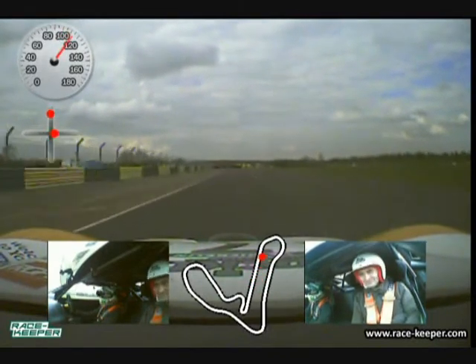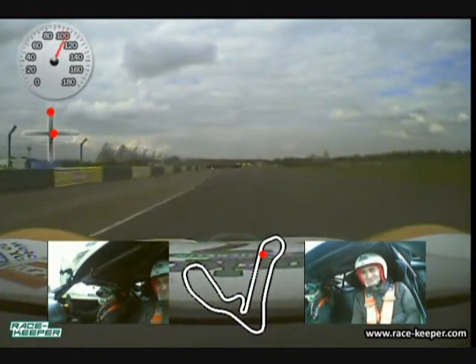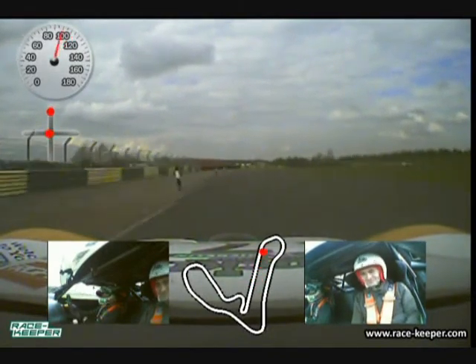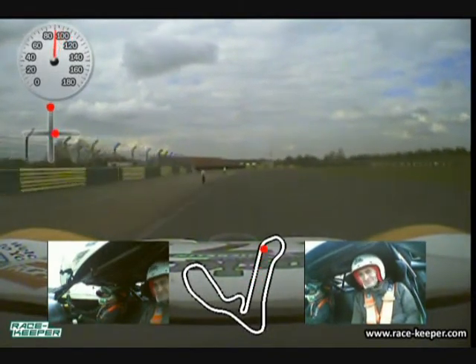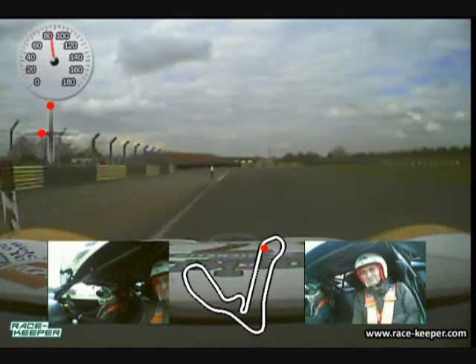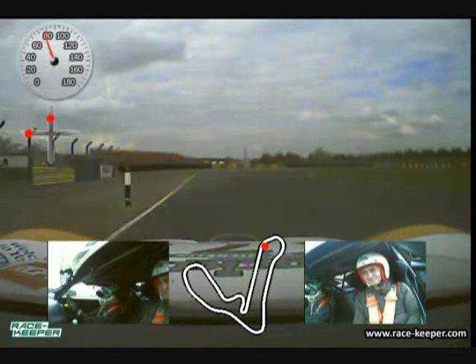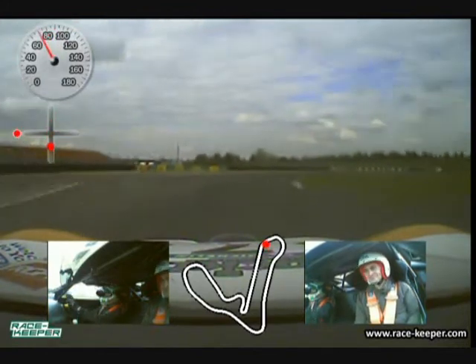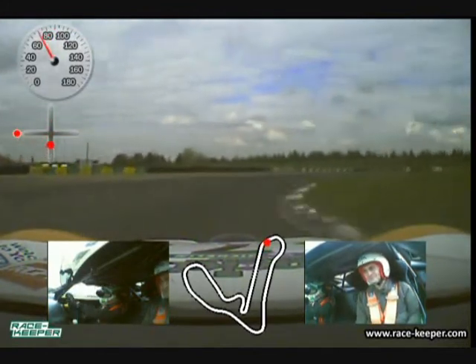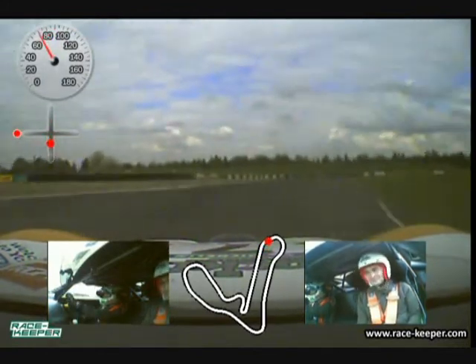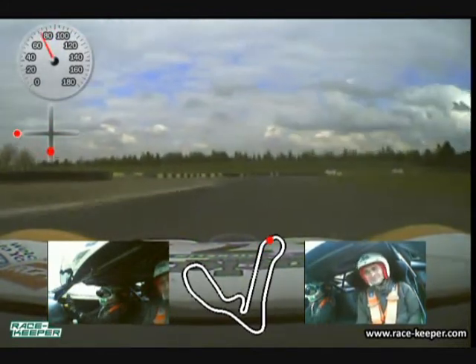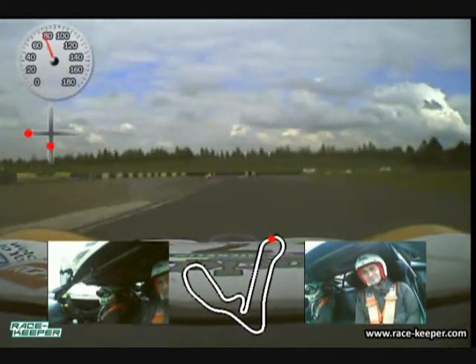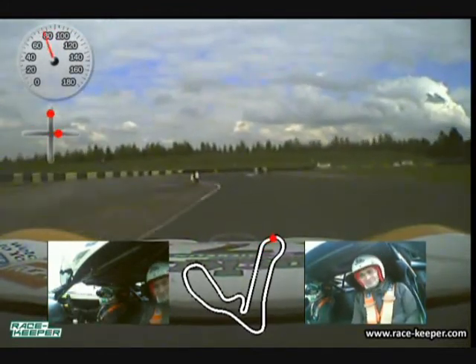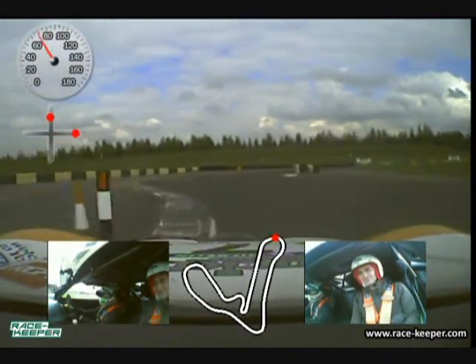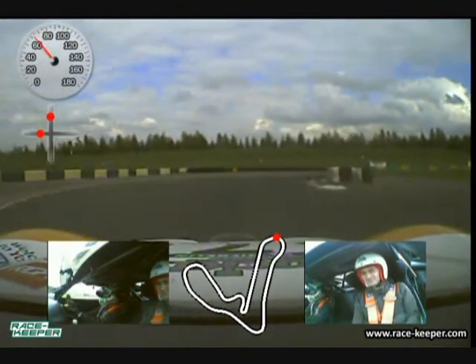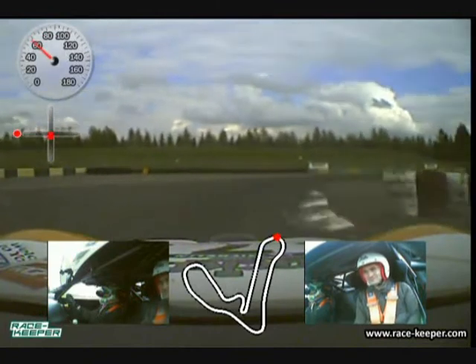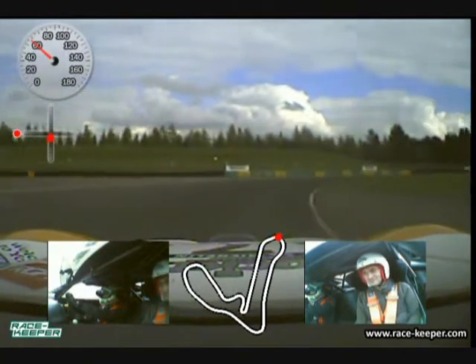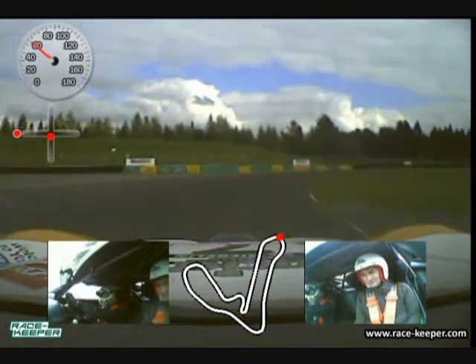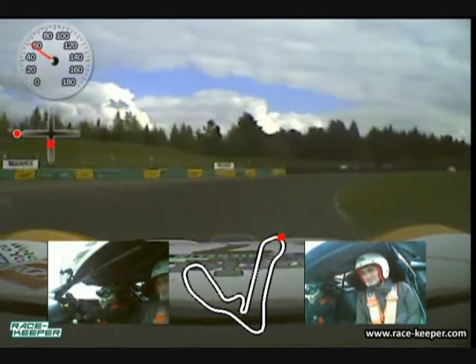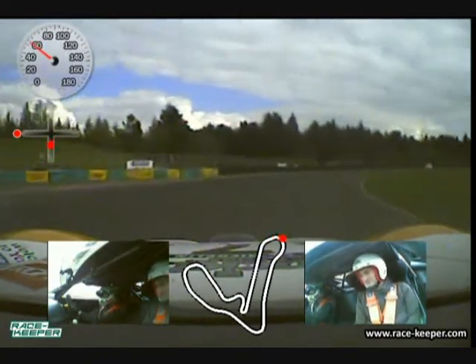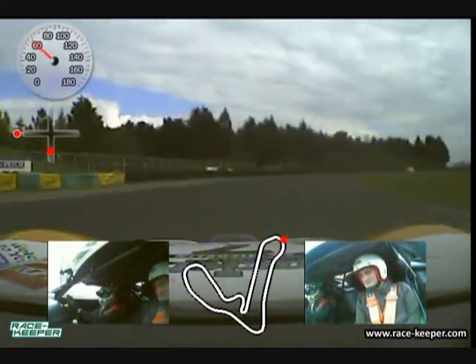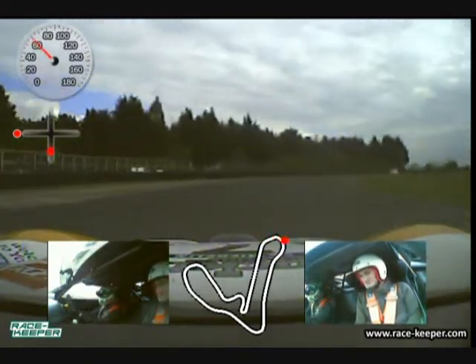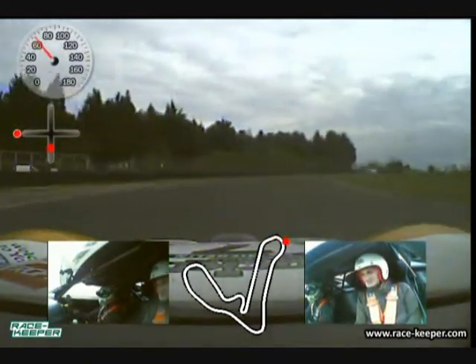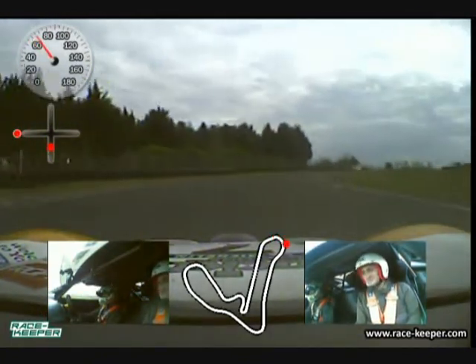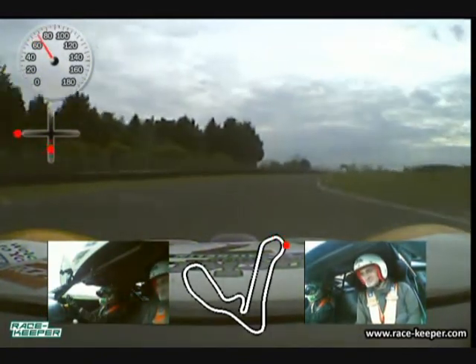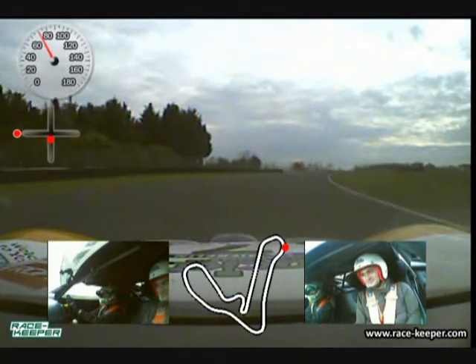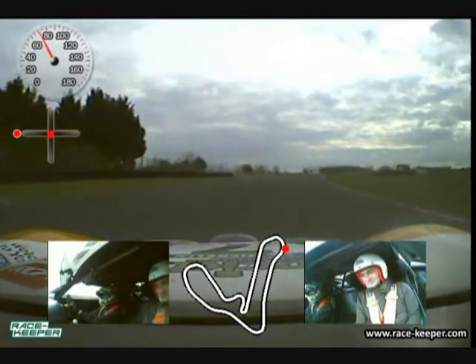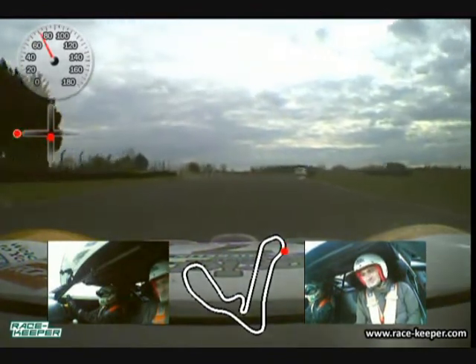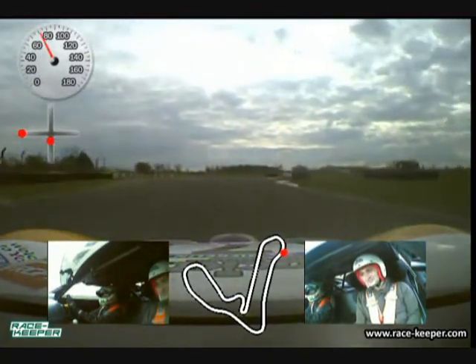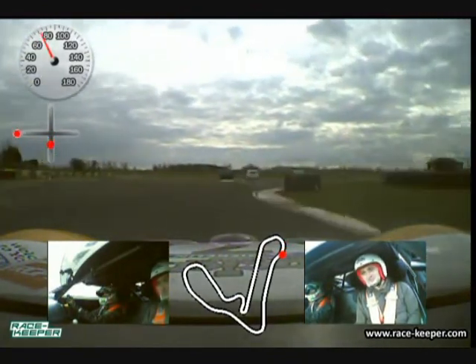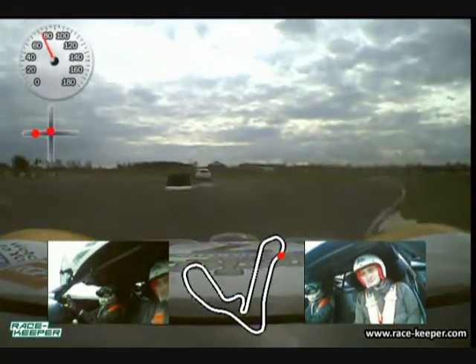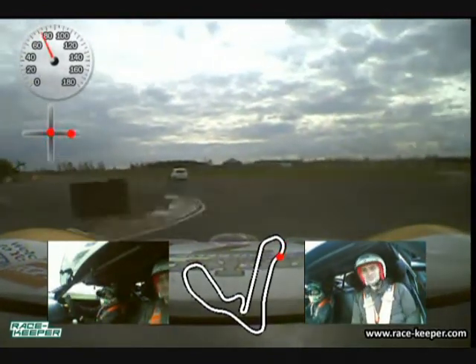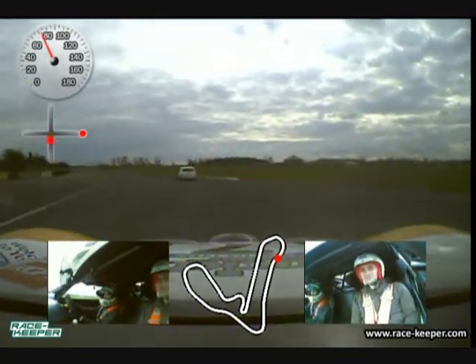Starting the Ginetta G50 into the first corner, down one gear, using all the run-off on the exit, trying not to use too much so we don't get caught out by the barriers. Keeping it in the middle of the track, we come round the long right hander, going through a tight, tight chicane there, trying not to hit the tyres.